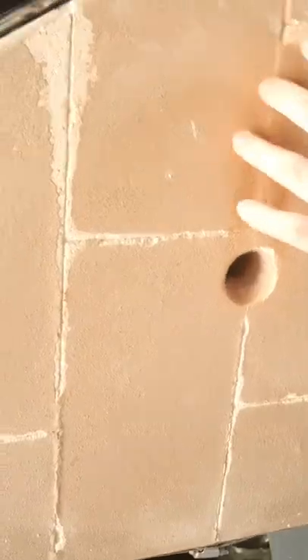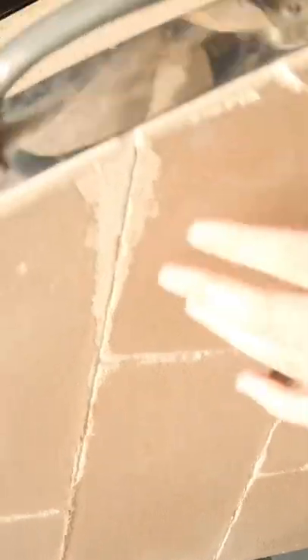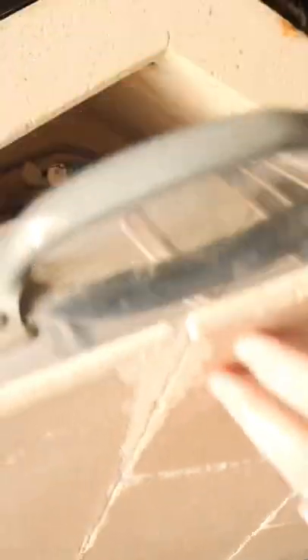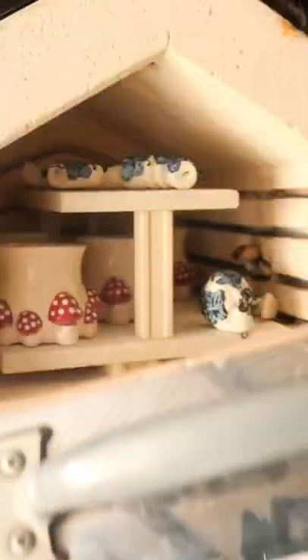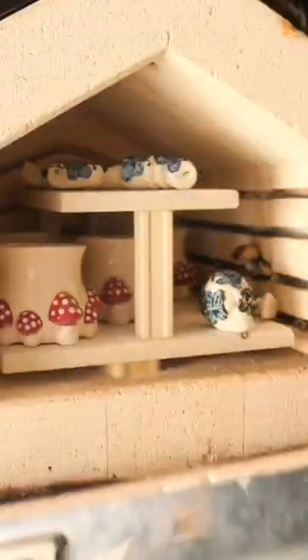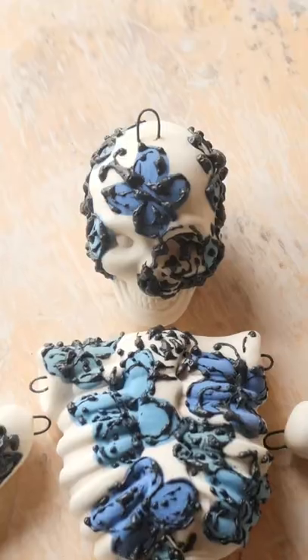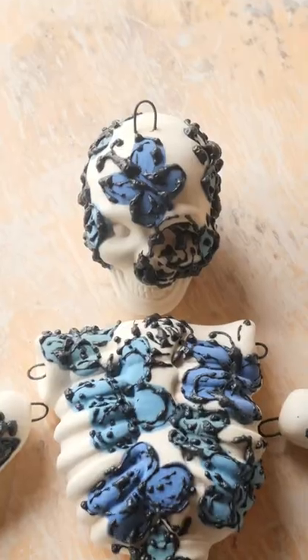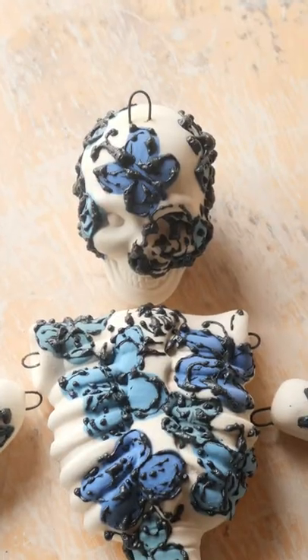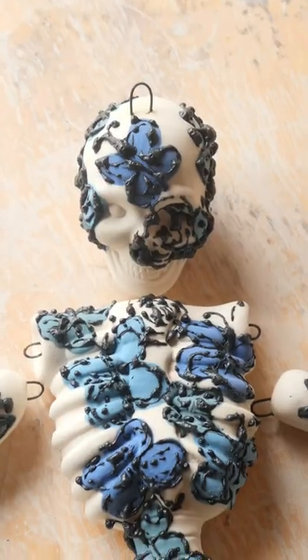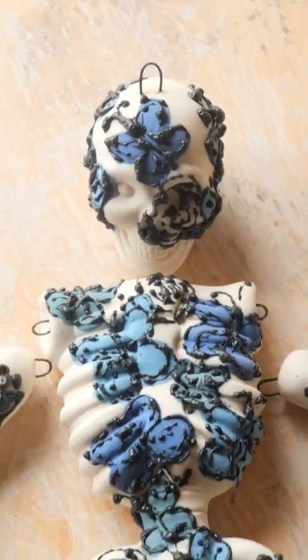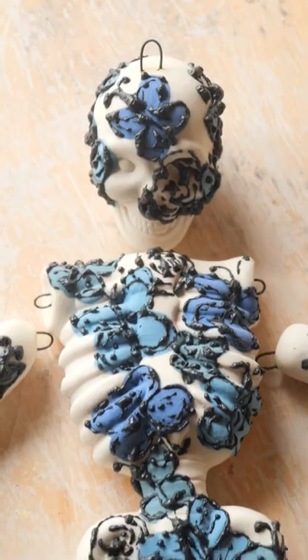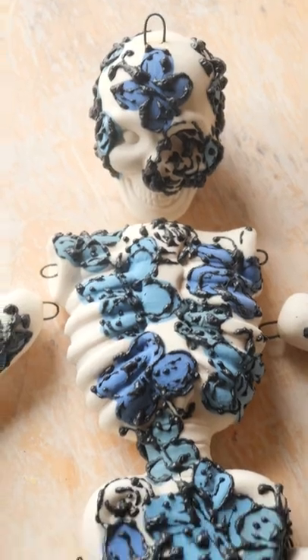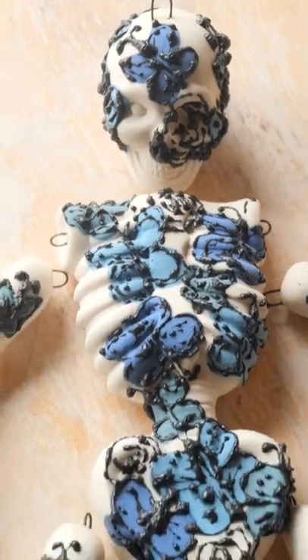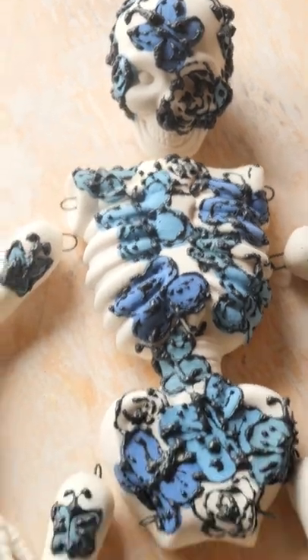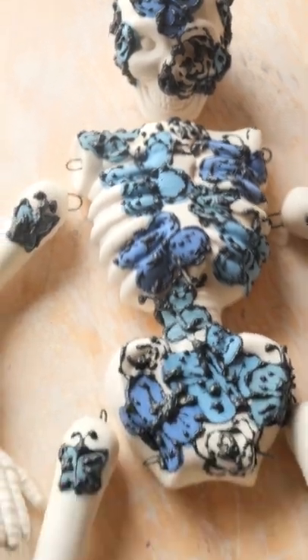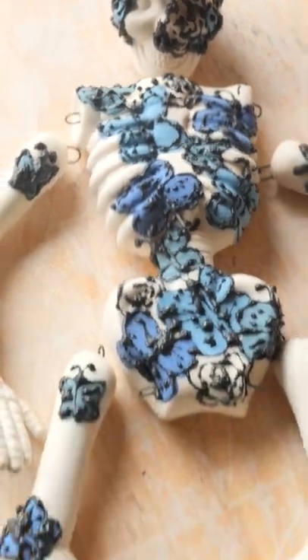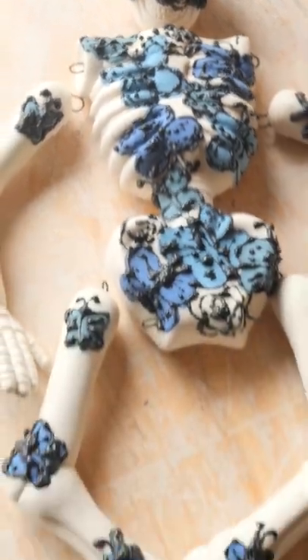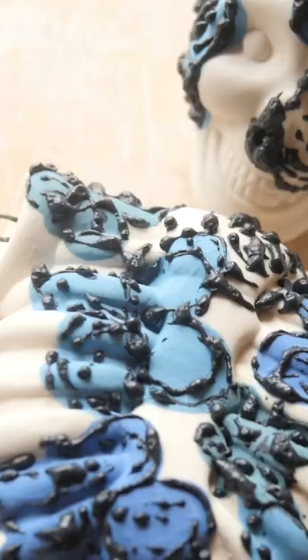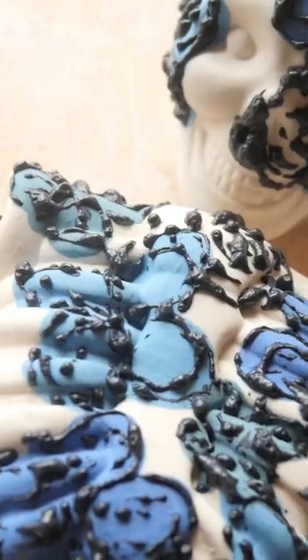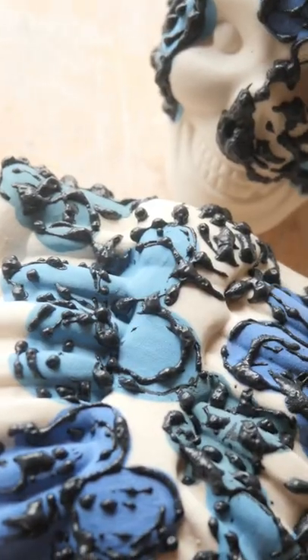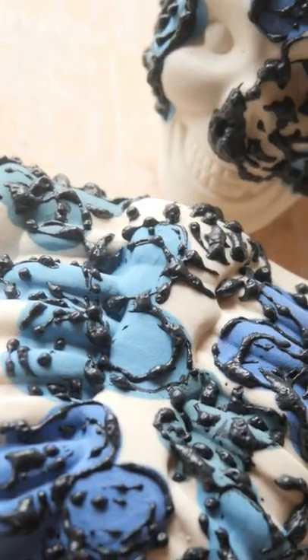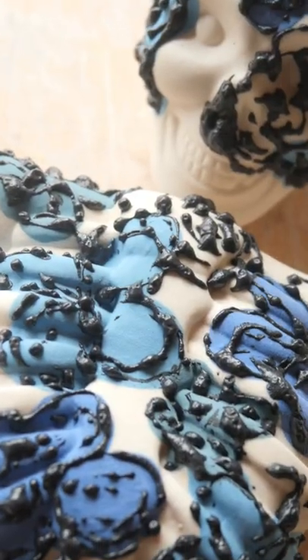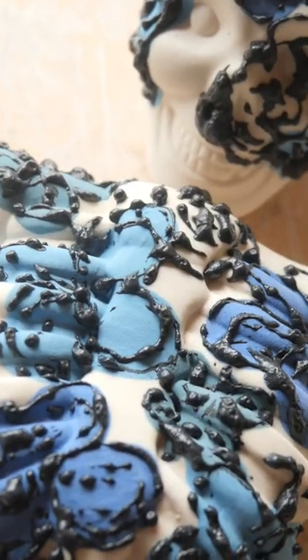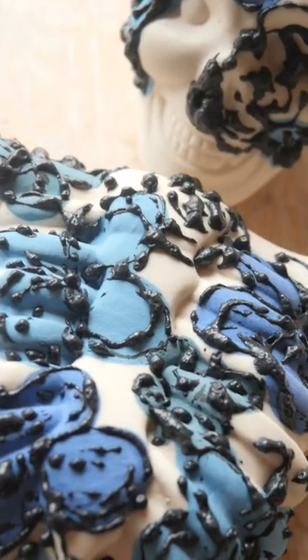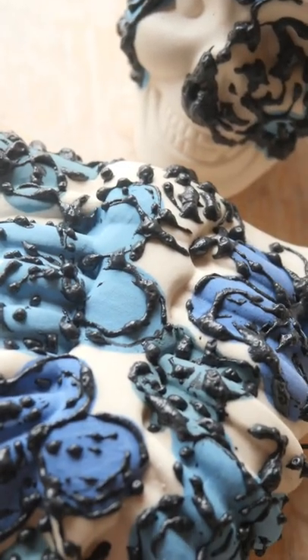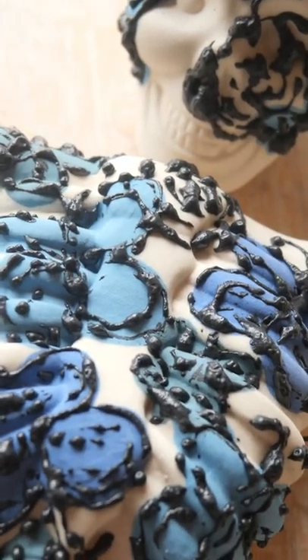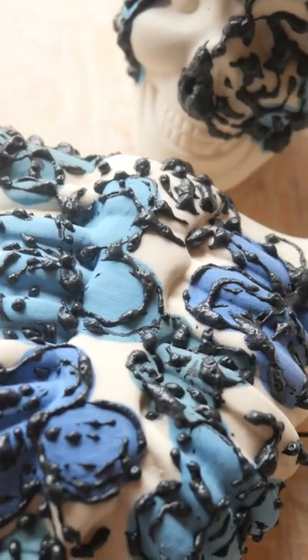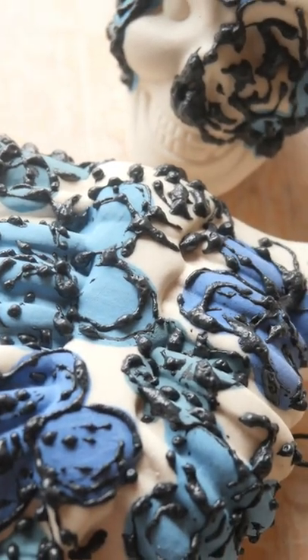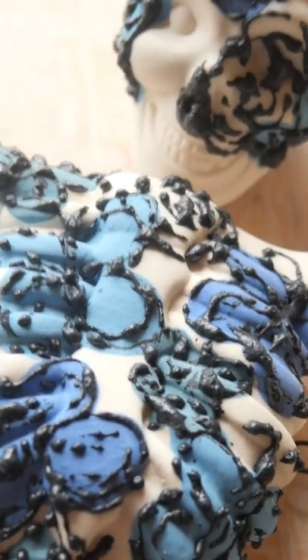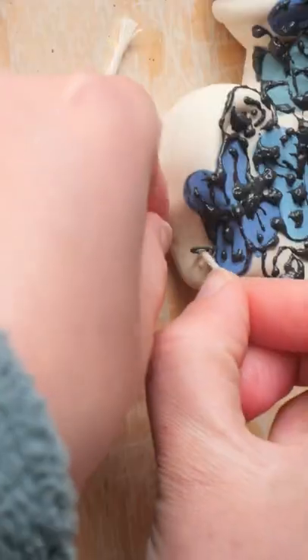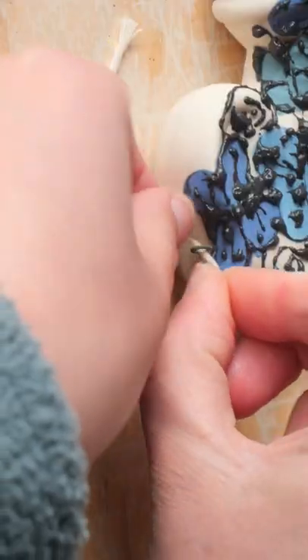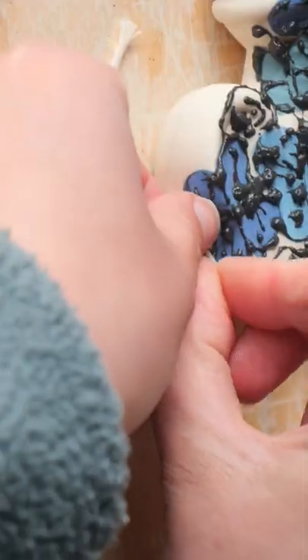I applied the trailing glaze way too thick and way too close together and I totally failed this experiment. It's a bit of a blobby mess. It's so horrible.